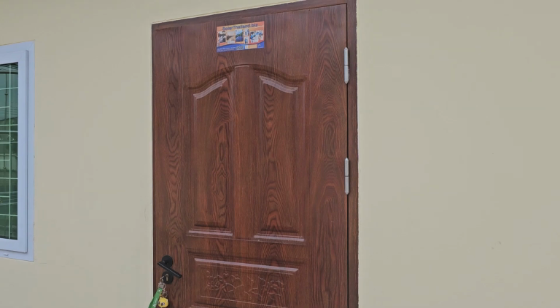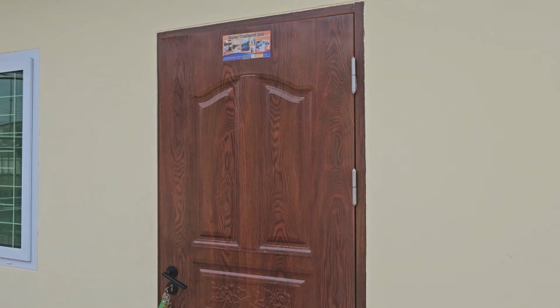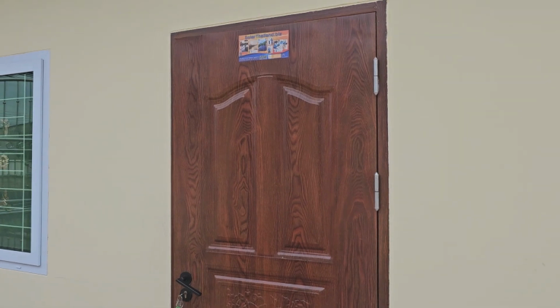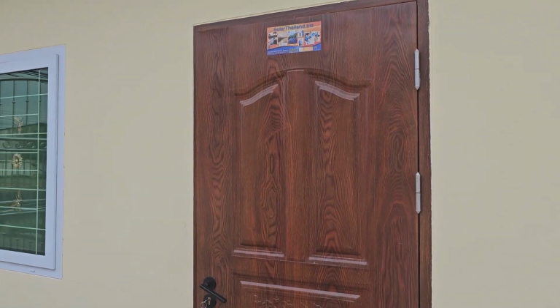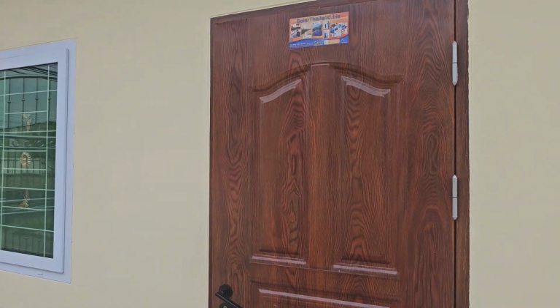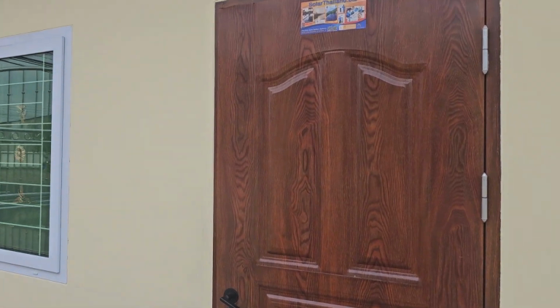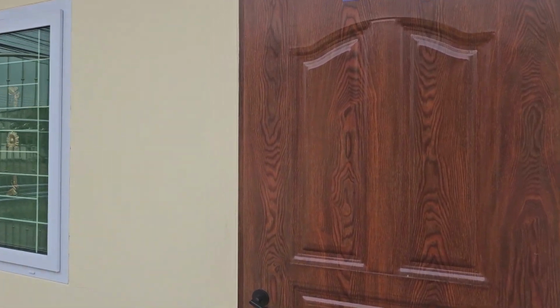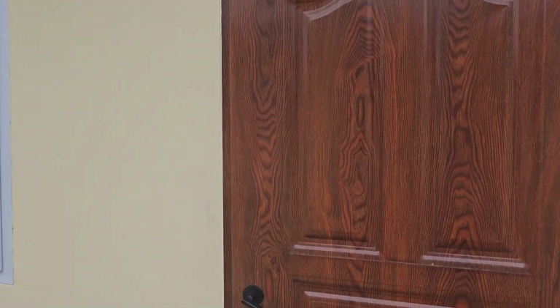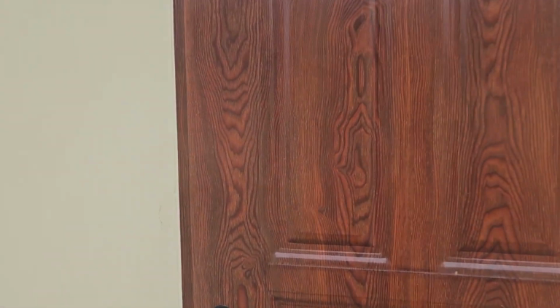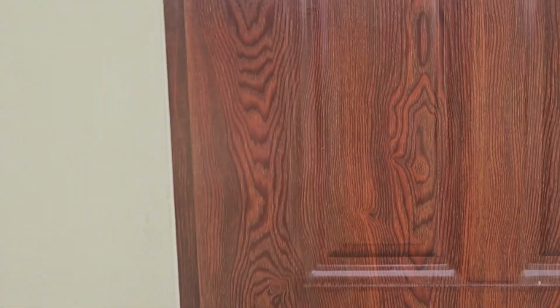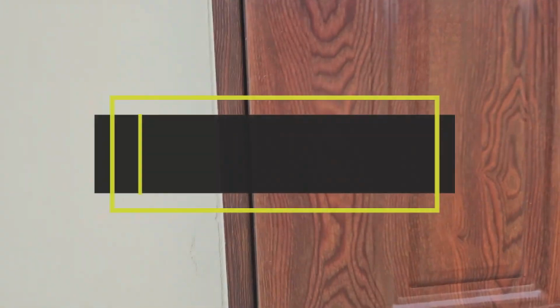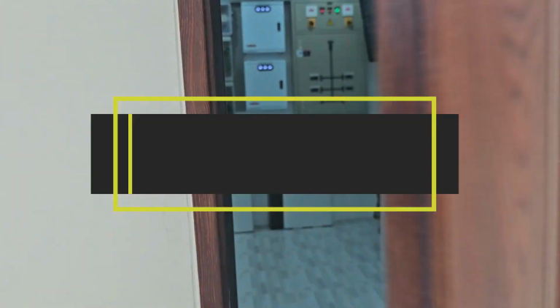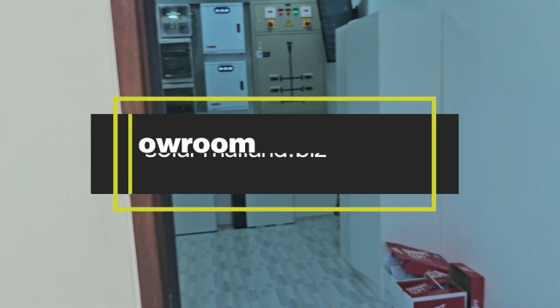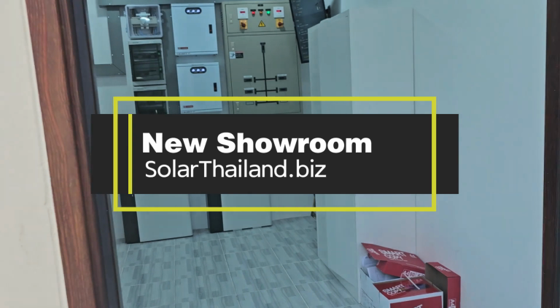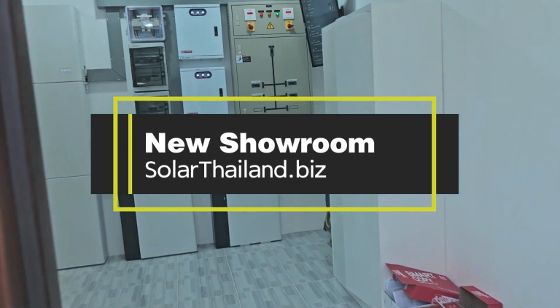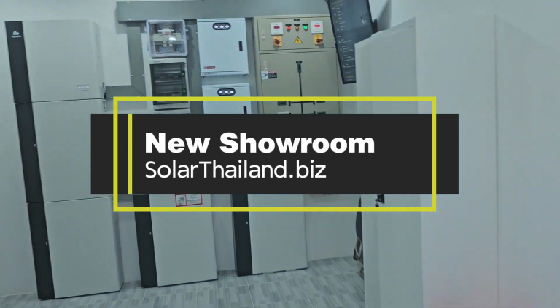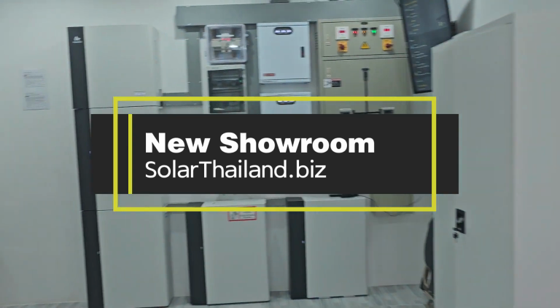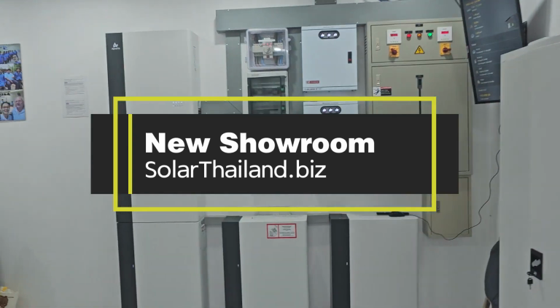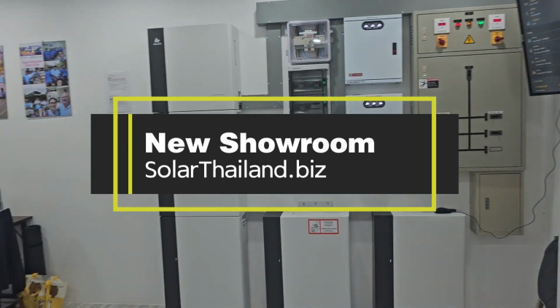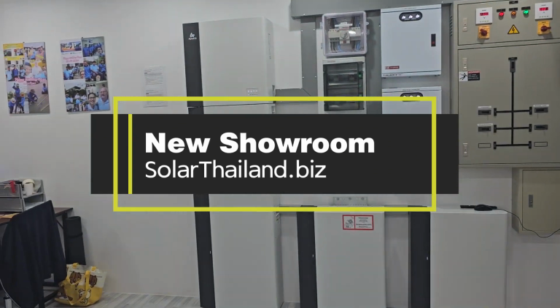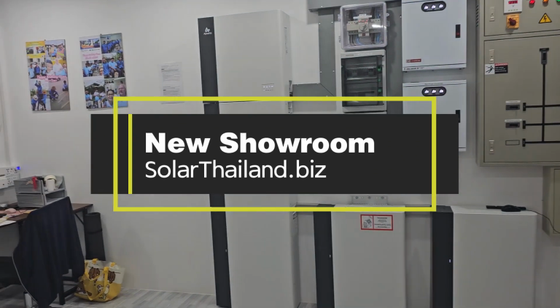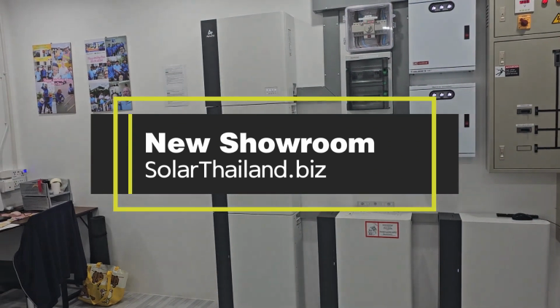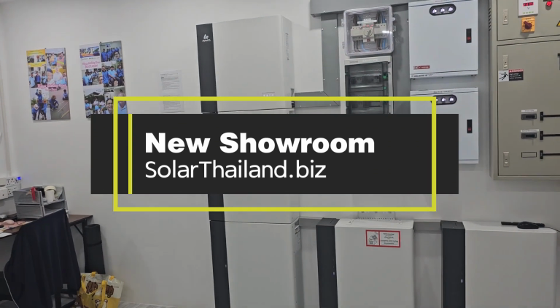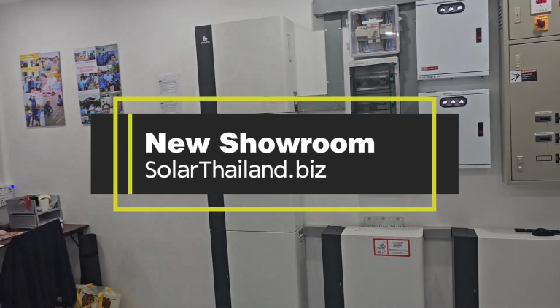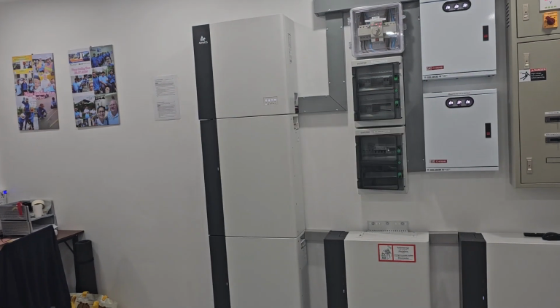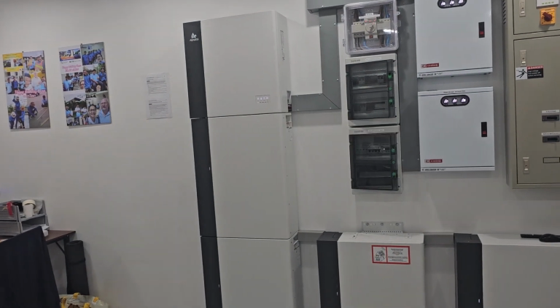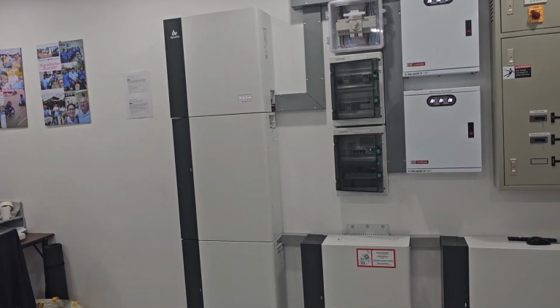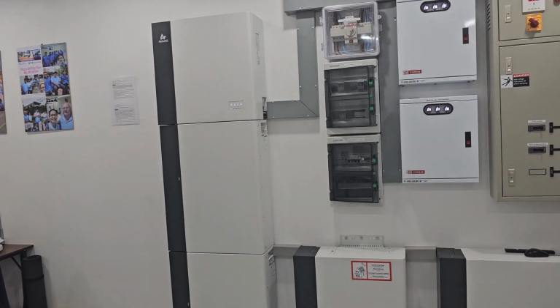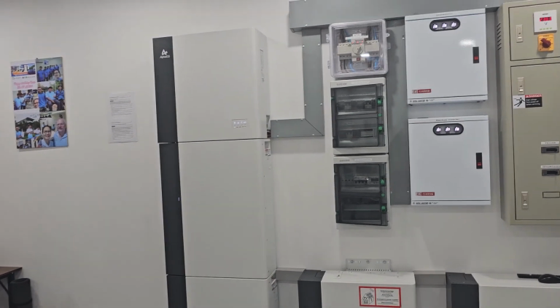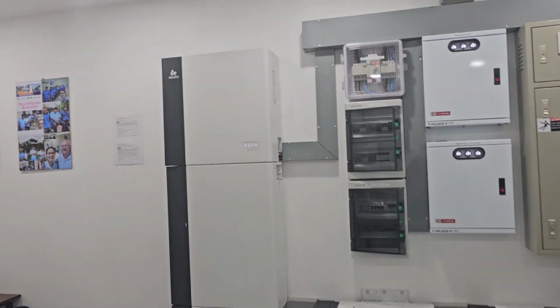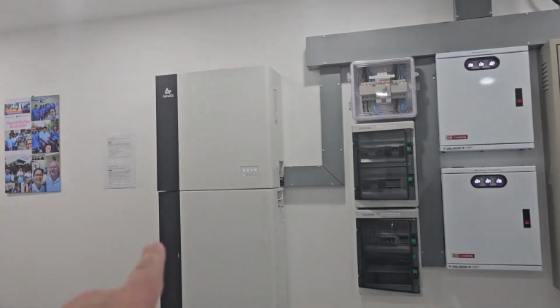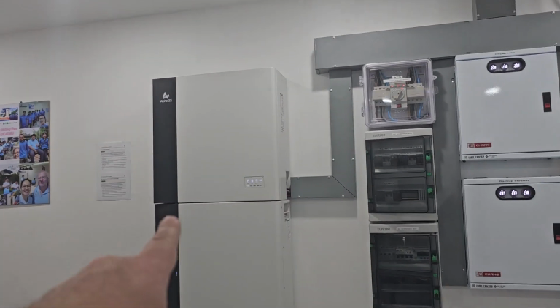Hello everybody, let me show you our new showroom today at our main office. Here's the new Alpha T20 20 kilowatt inverter up there.